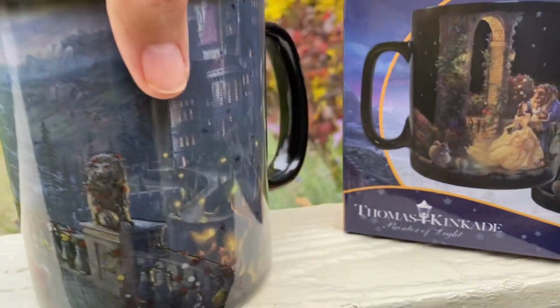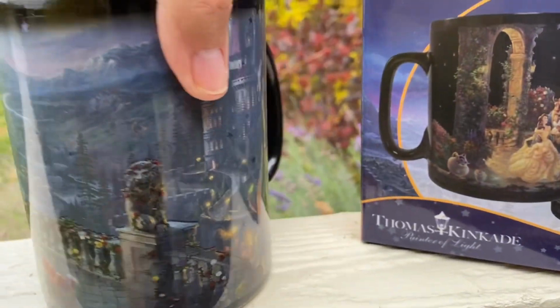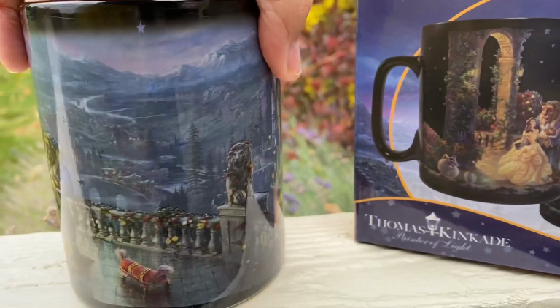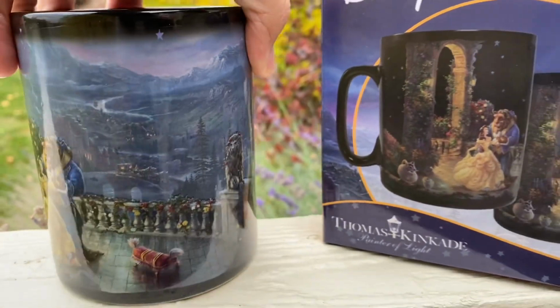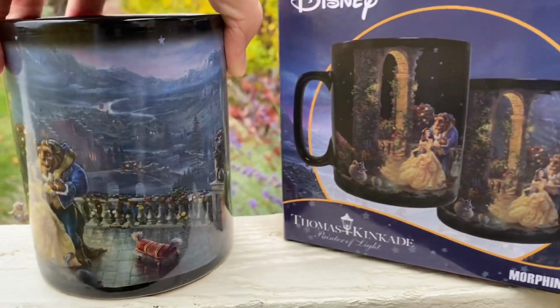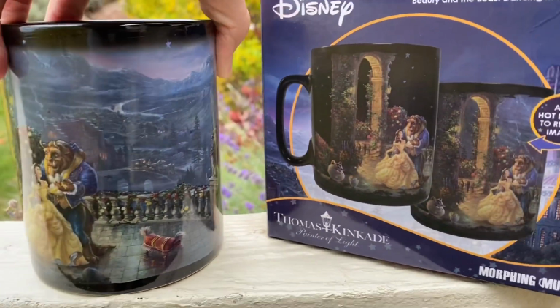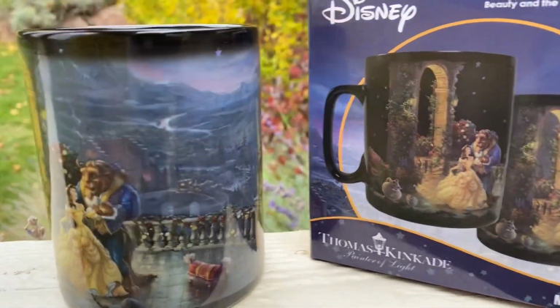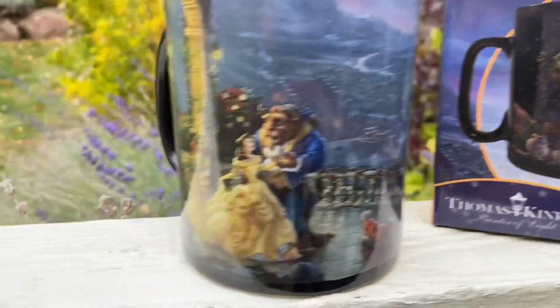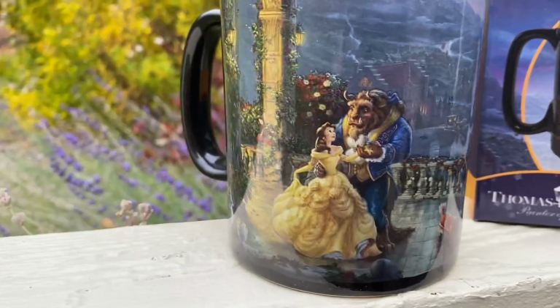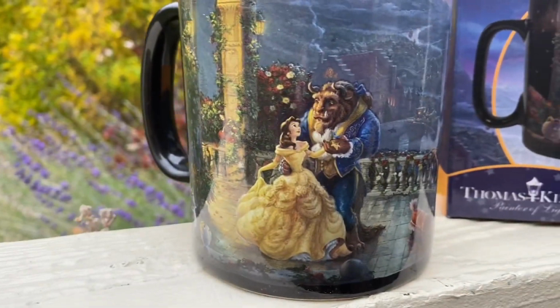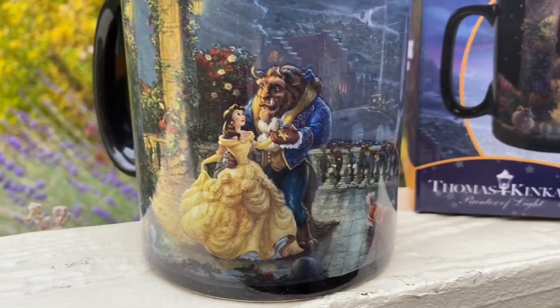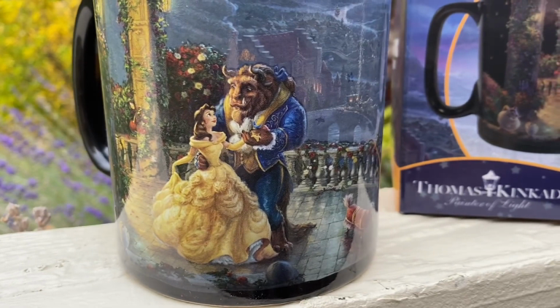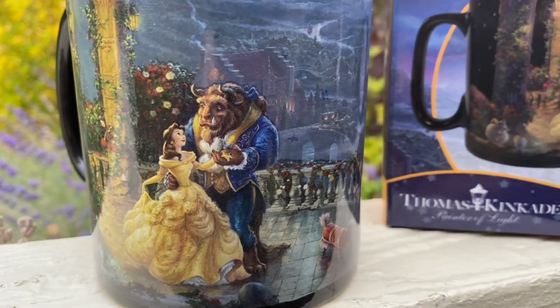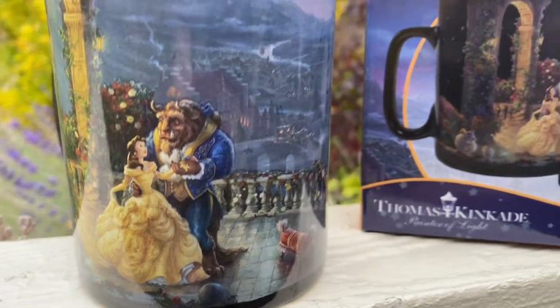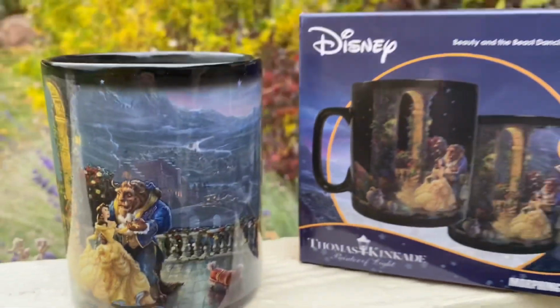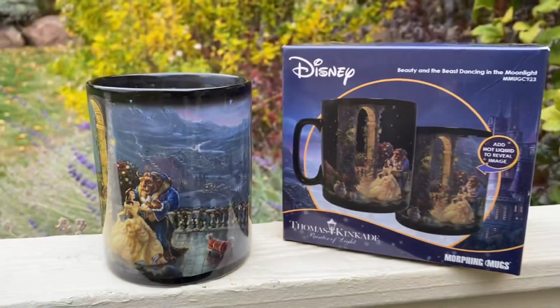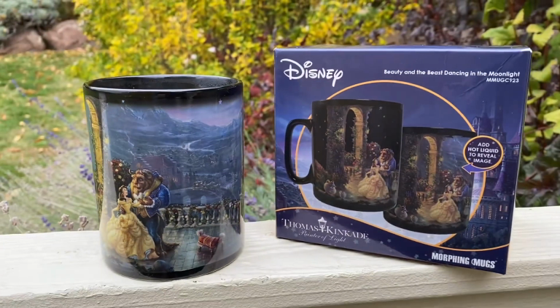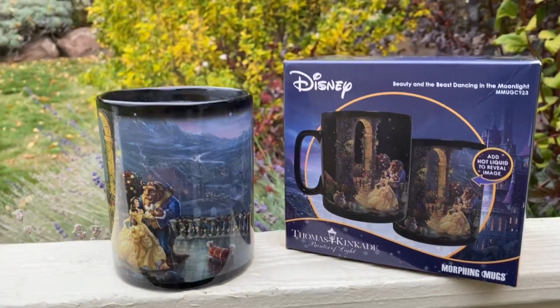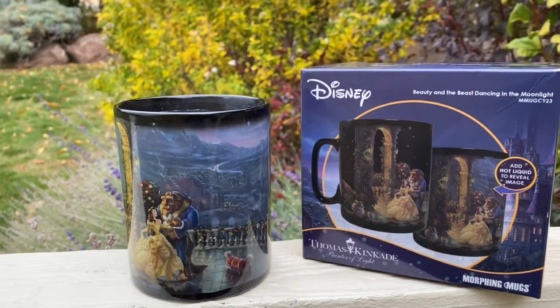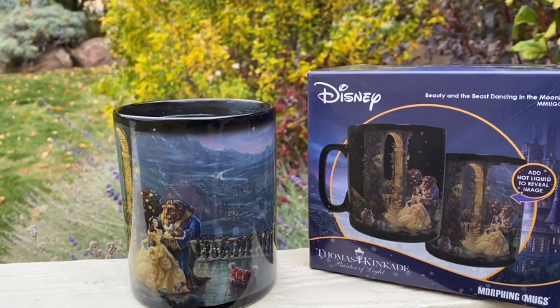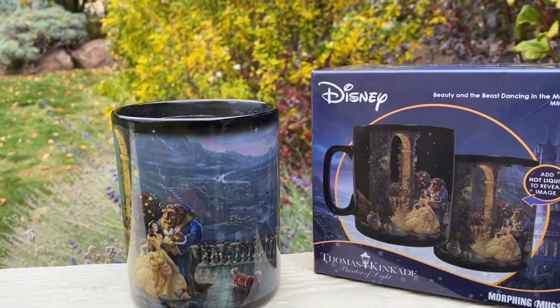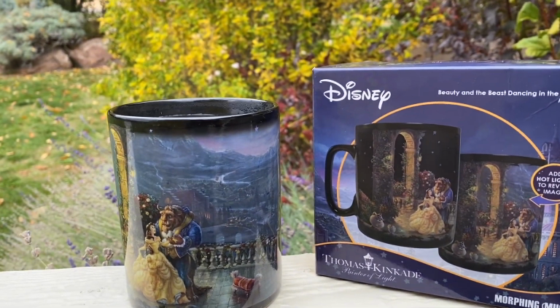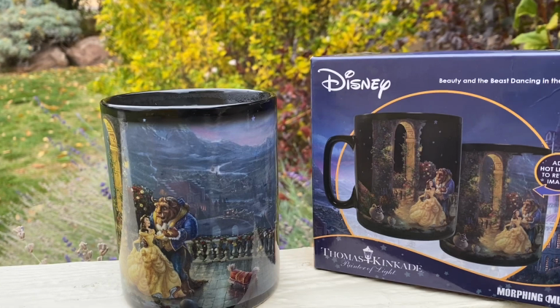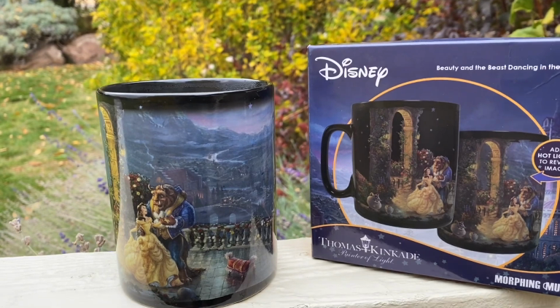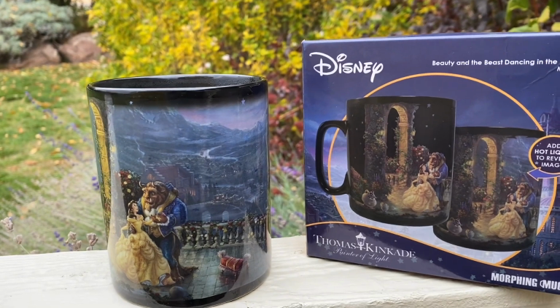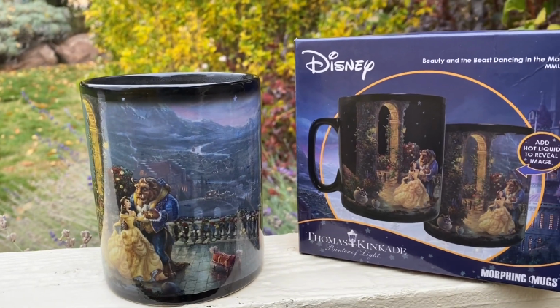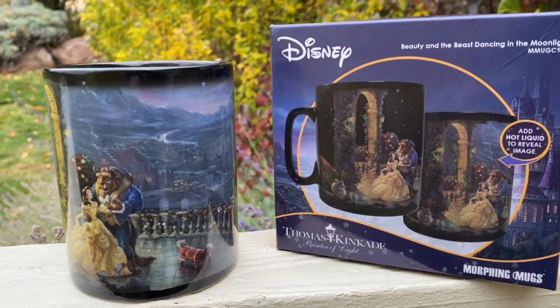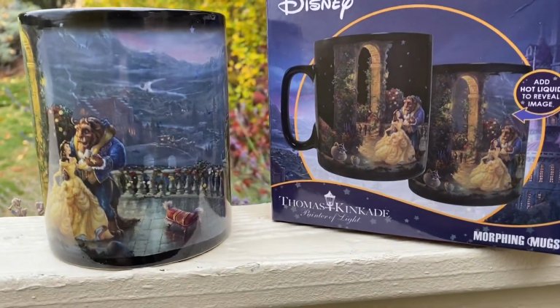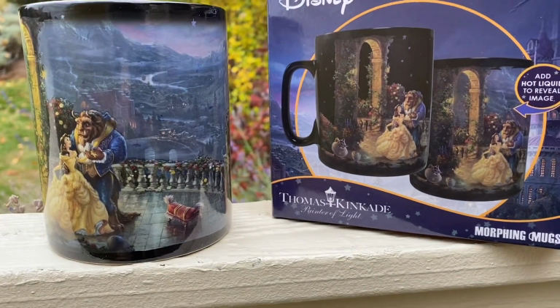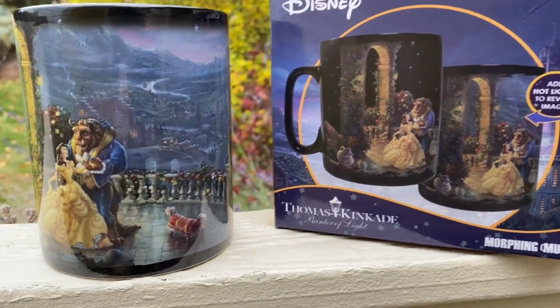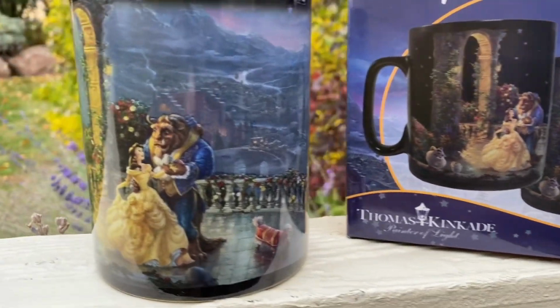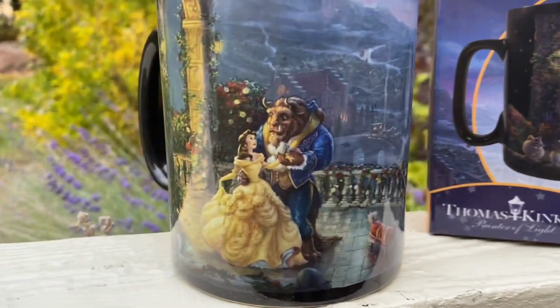I will include links below to where you can find these. This one is the Beauty and the Beast Dancing in the Moonlight, but there are many options. This is the Disney morphing mugs done in collaboration with Thomas Kinkade, and this is Carrie Lynn for shesaved.com.